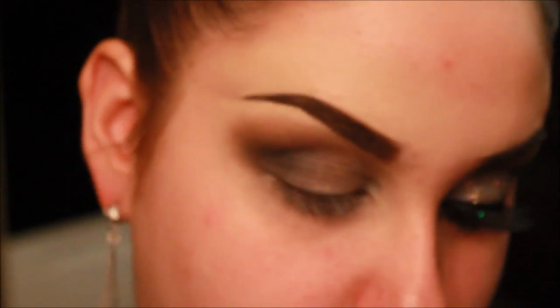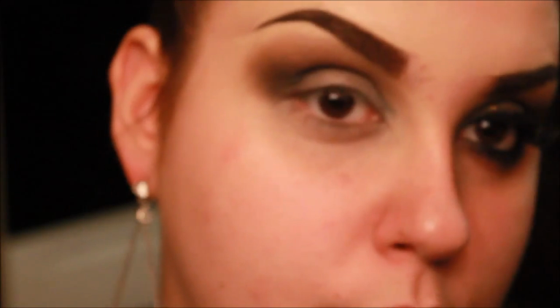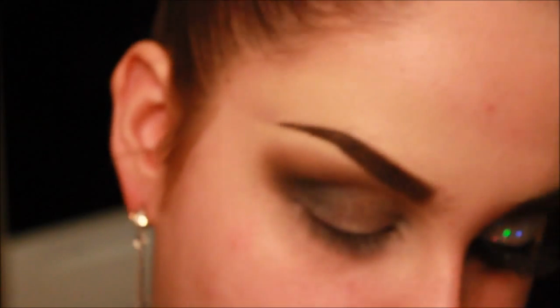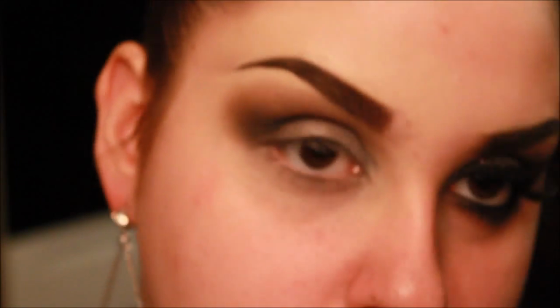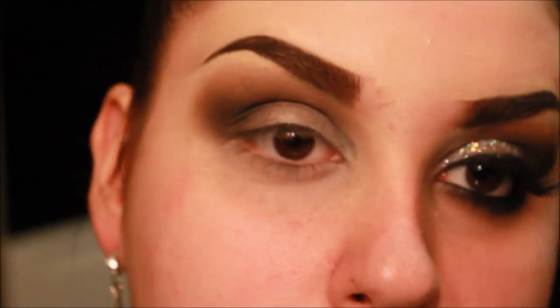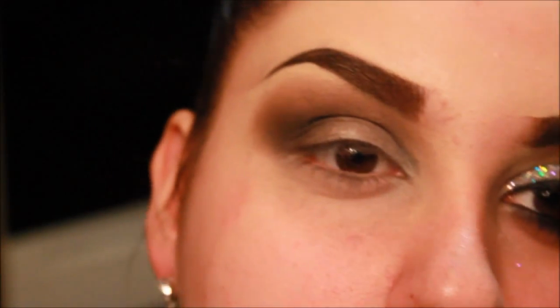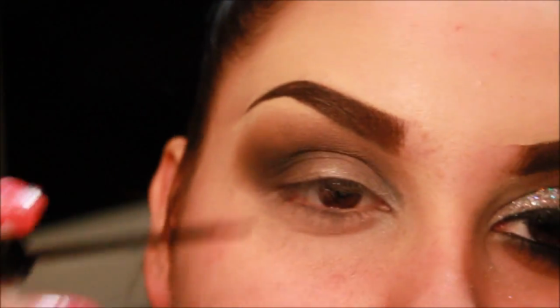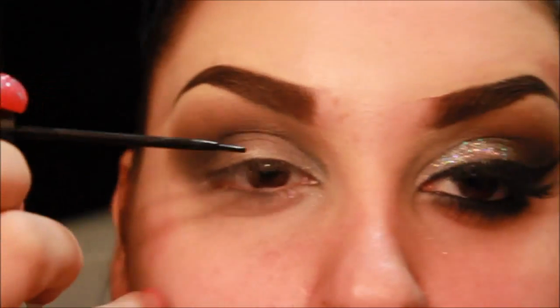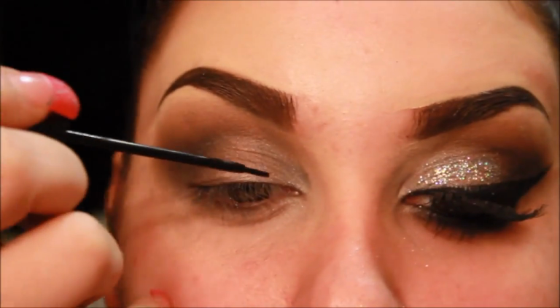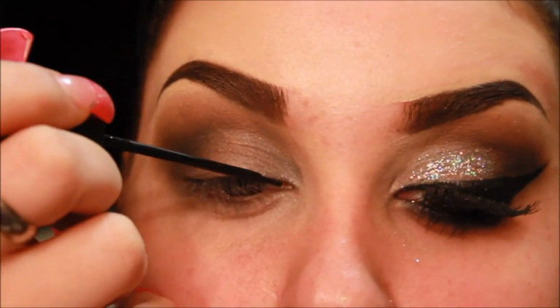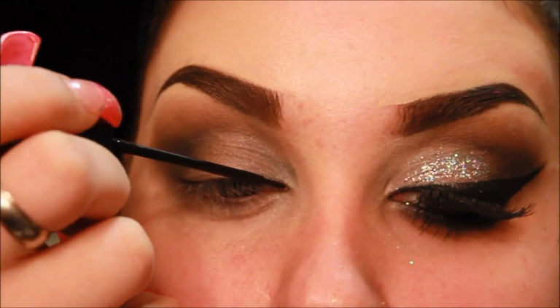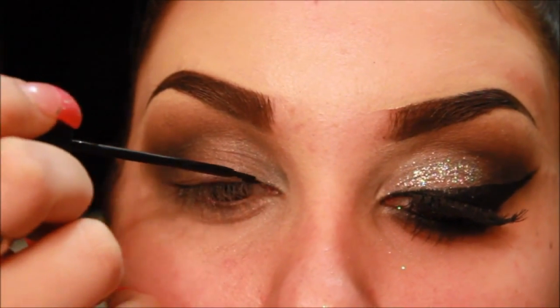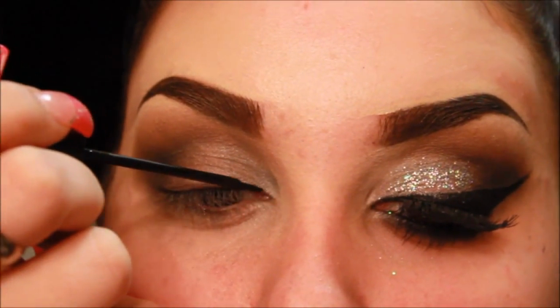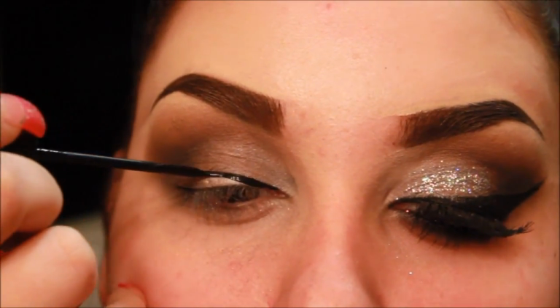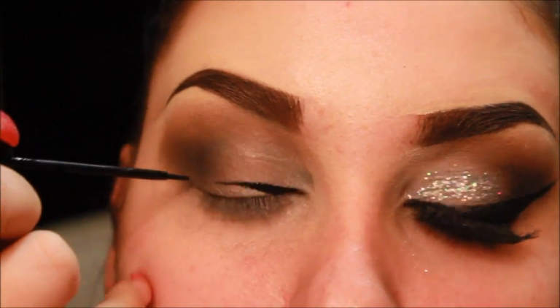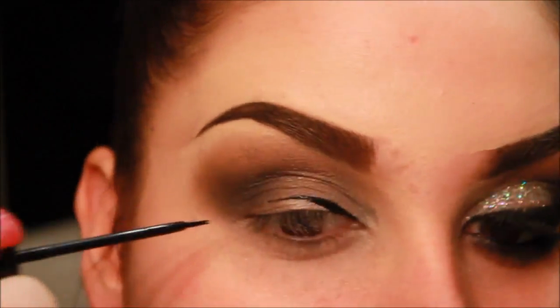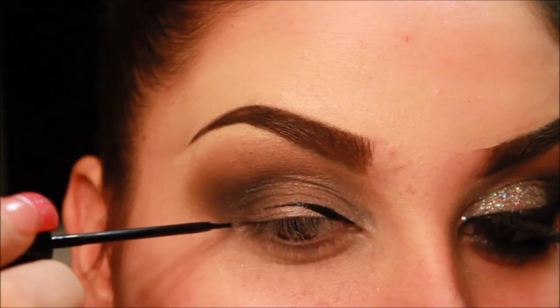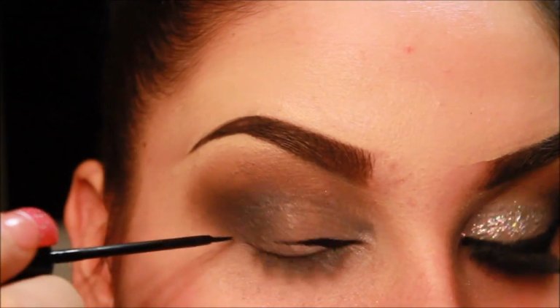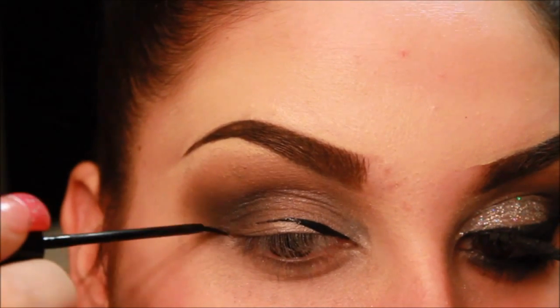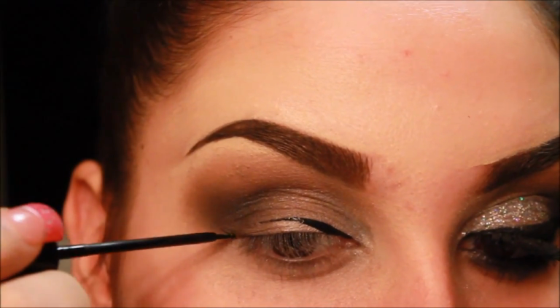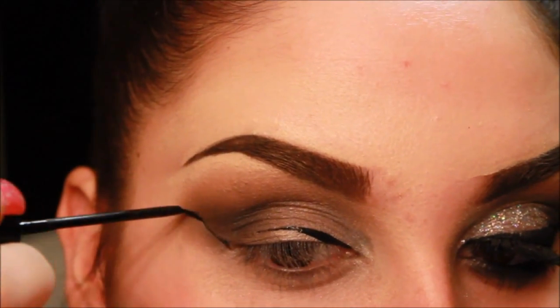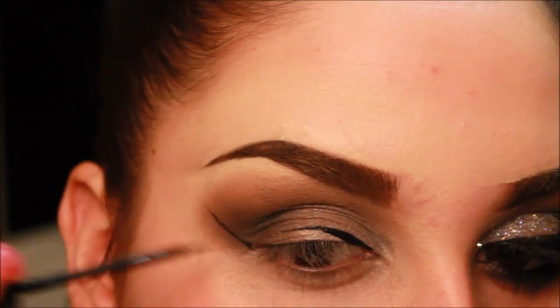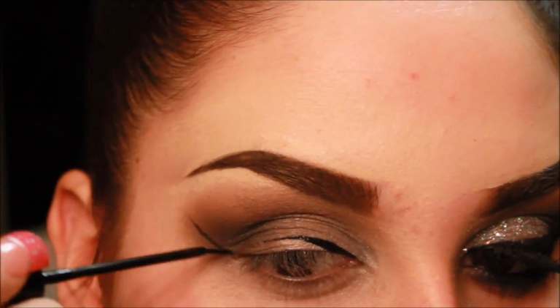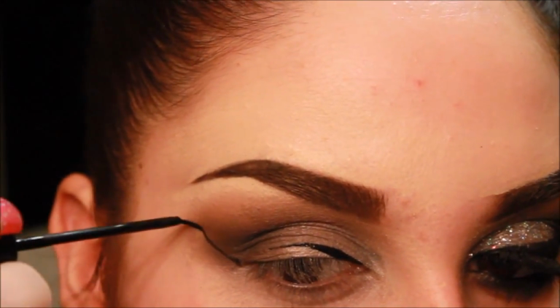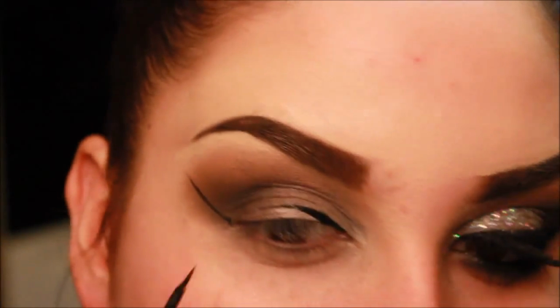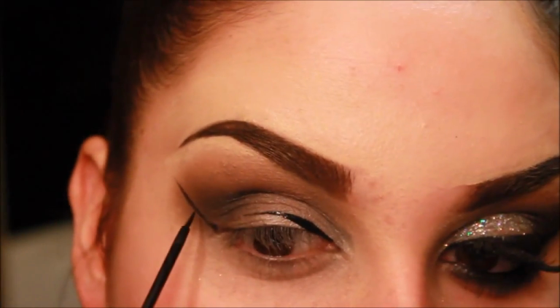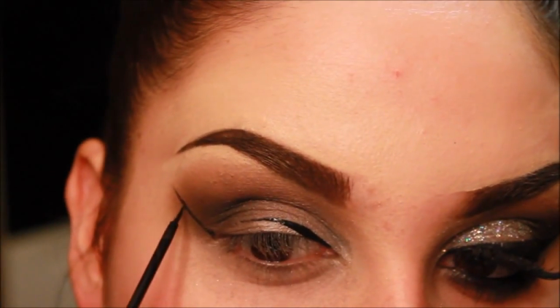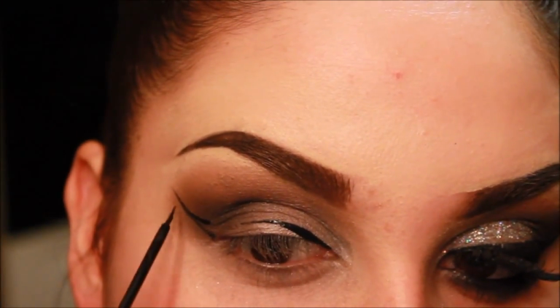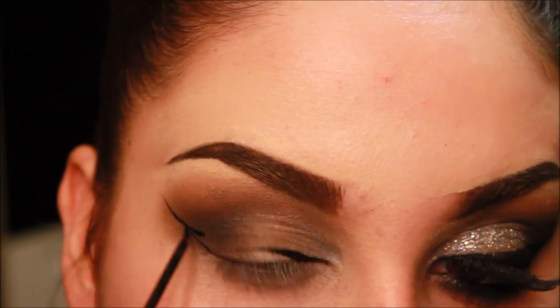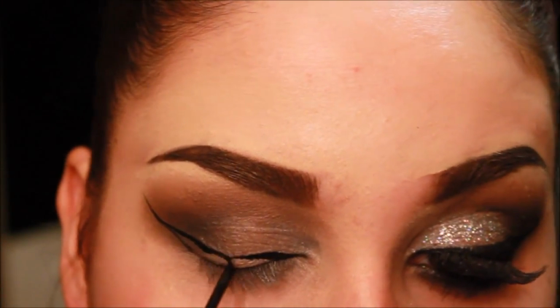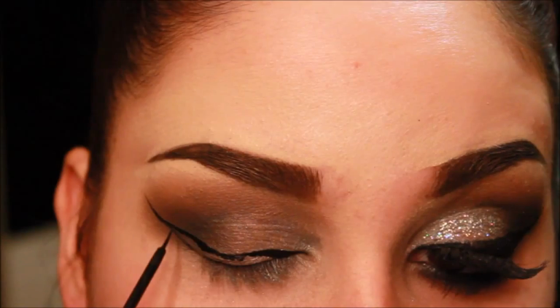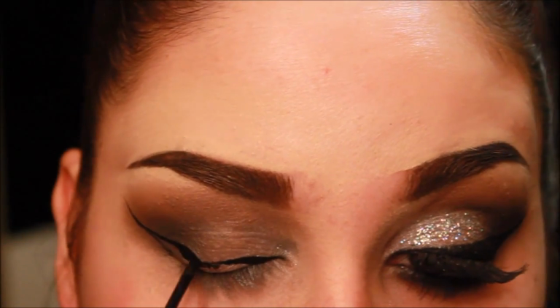Now it's time for a dramatic wing. I'm just using my favorite liquid liner by NYC and just doing a dramatic wing. Wings take practice, so if you do mess up, don't get discouraged. It just takes practice, and you'll get it.